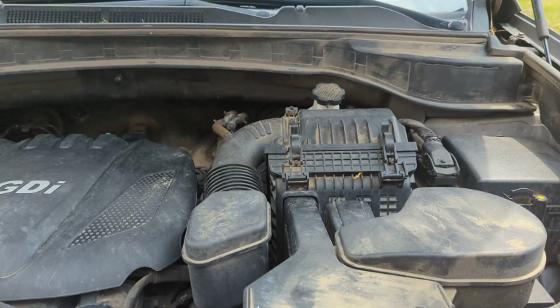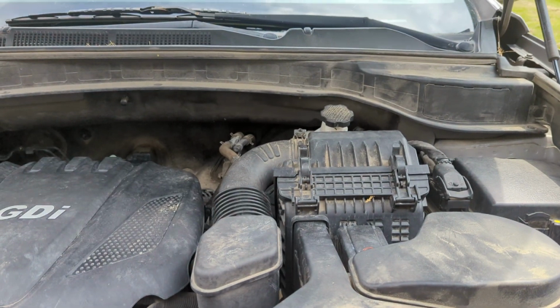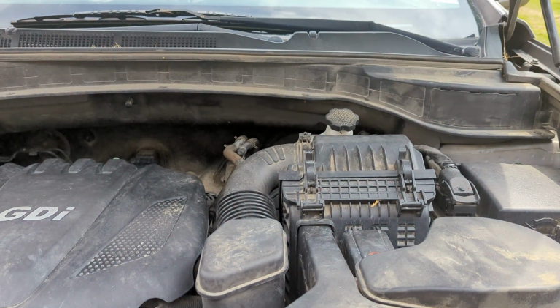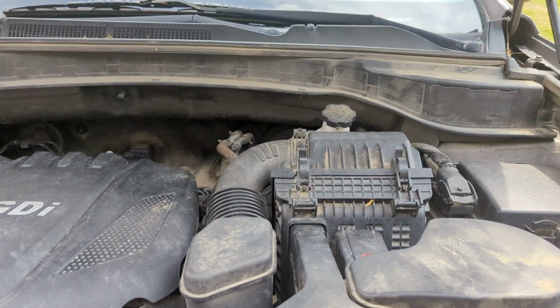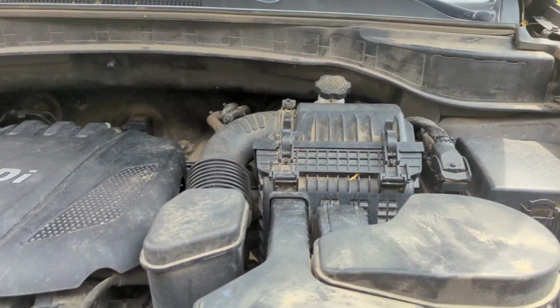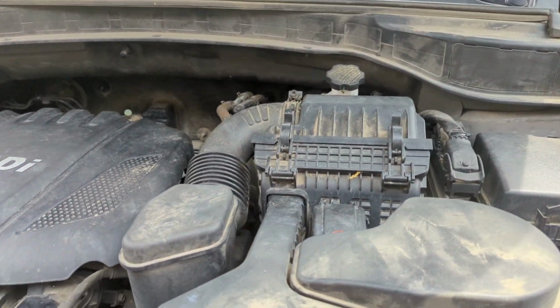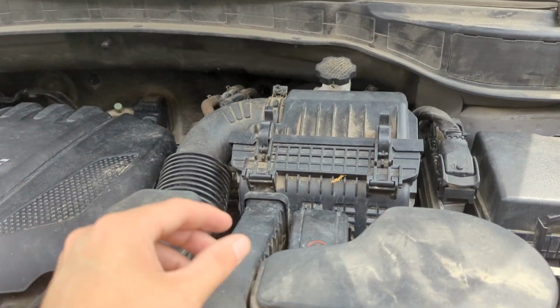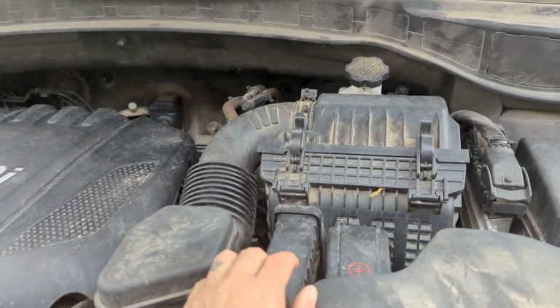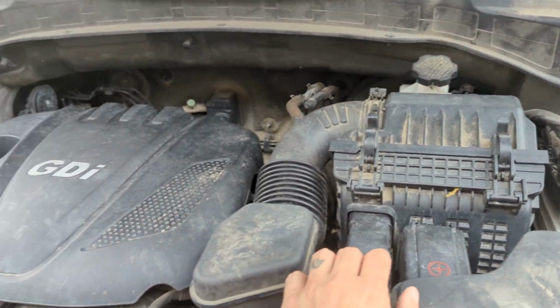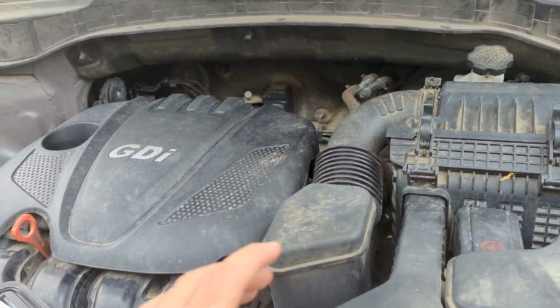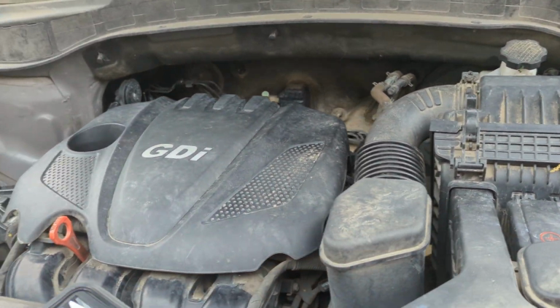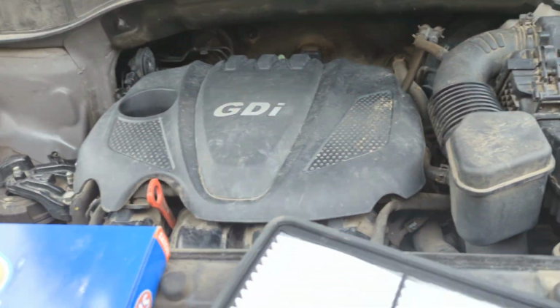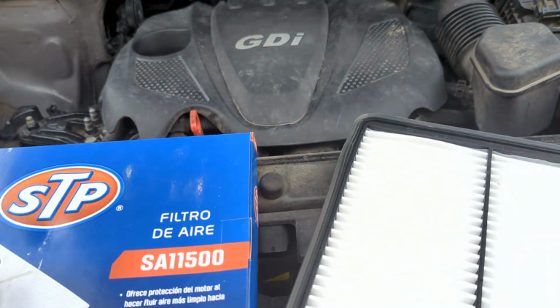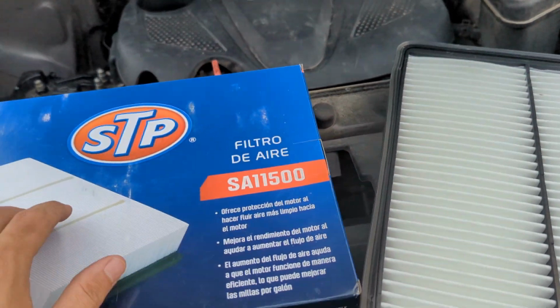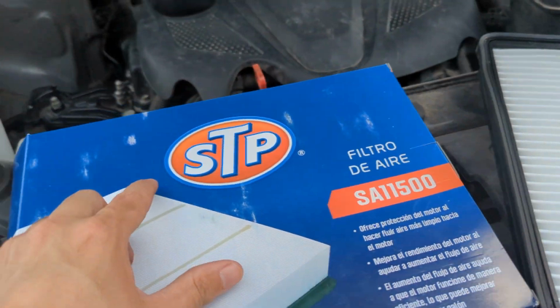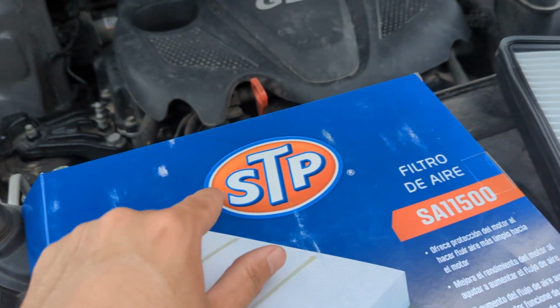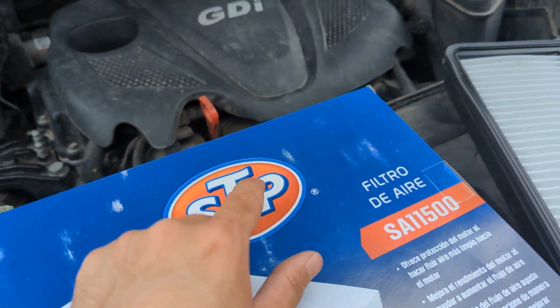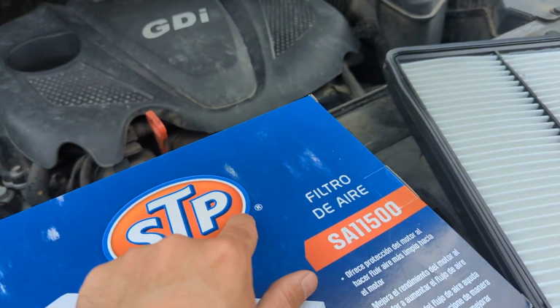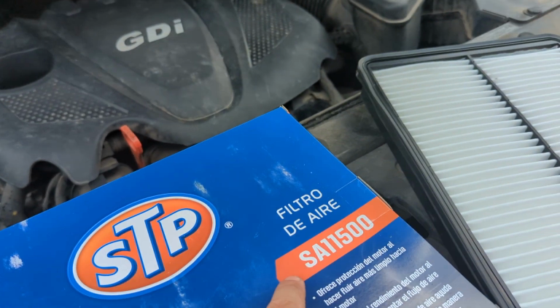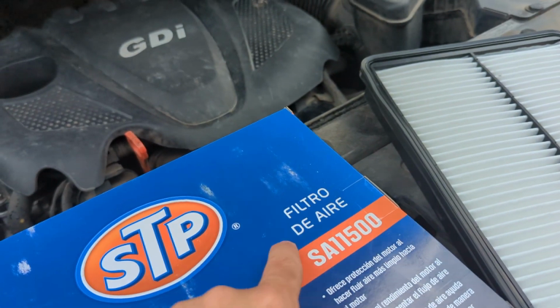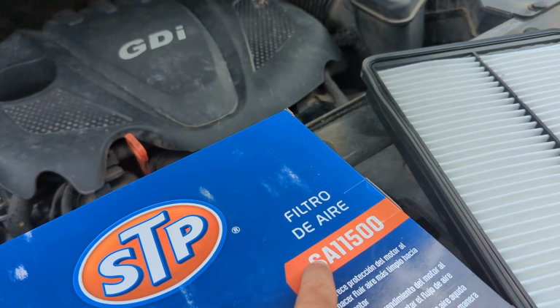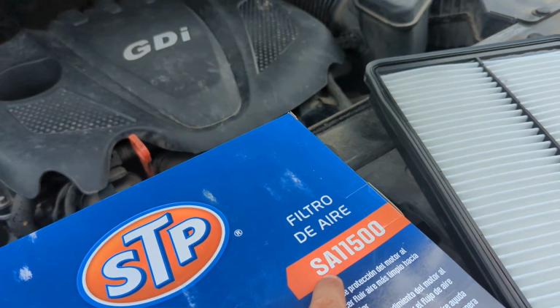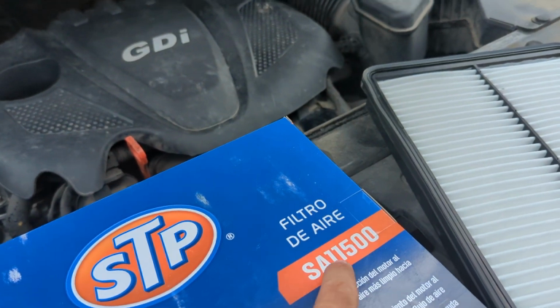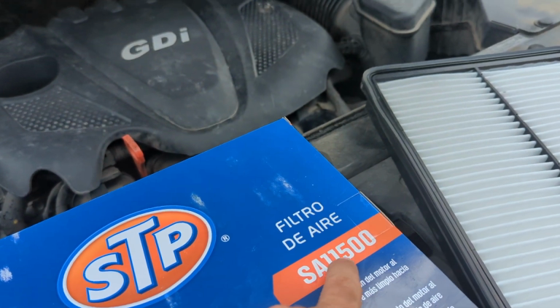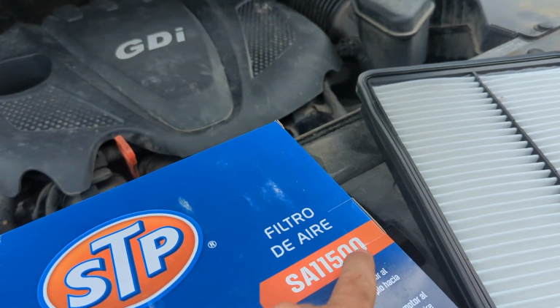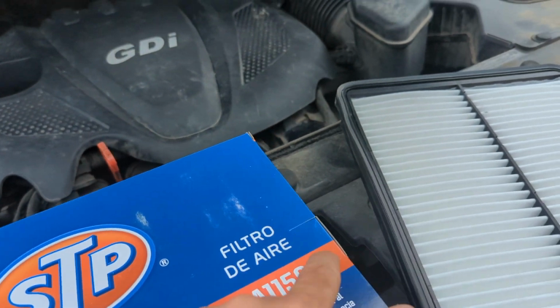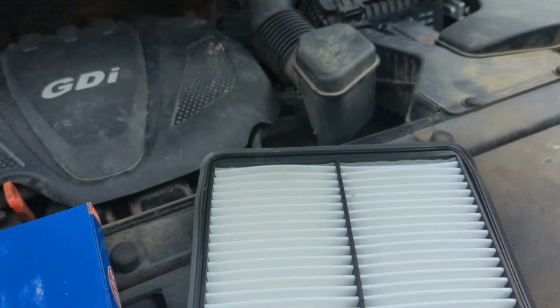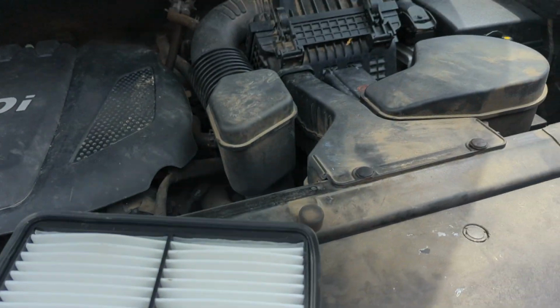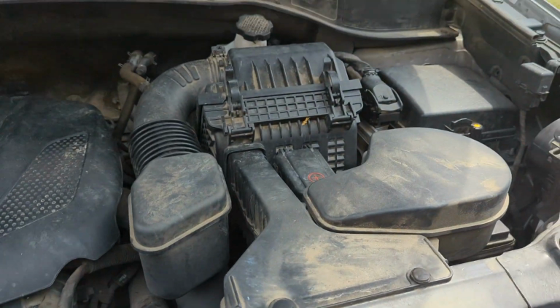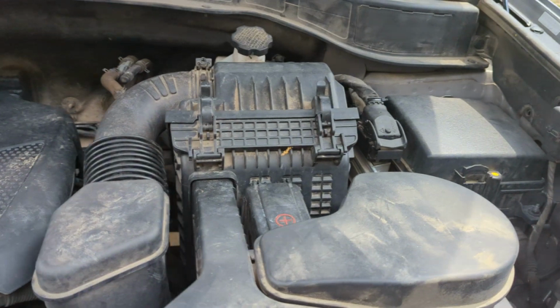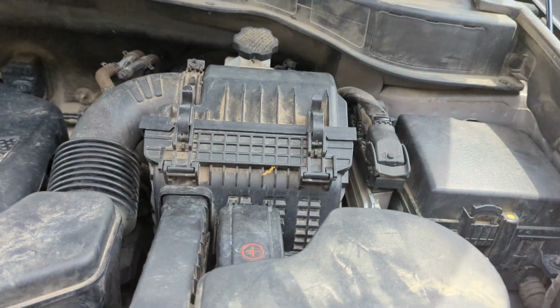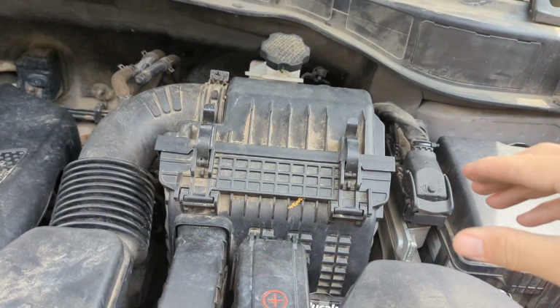Welcome to another episode of Mantis, presented by Talking Small Podcast. Today we'll show you how to replace an STP air filter SA11500 in a 2016 Hyundai Santa Fe Sport.